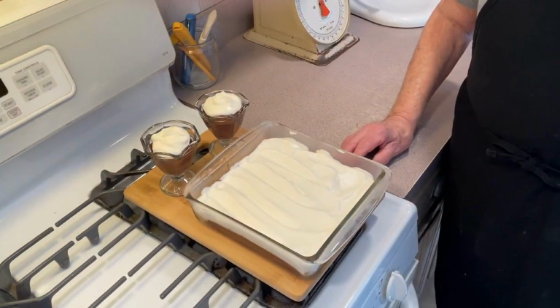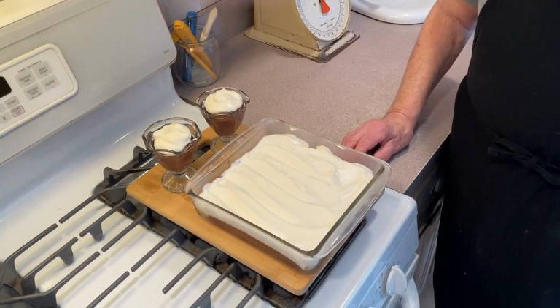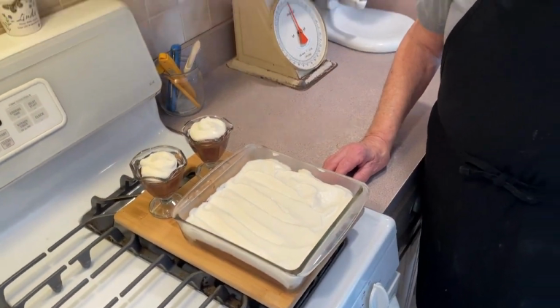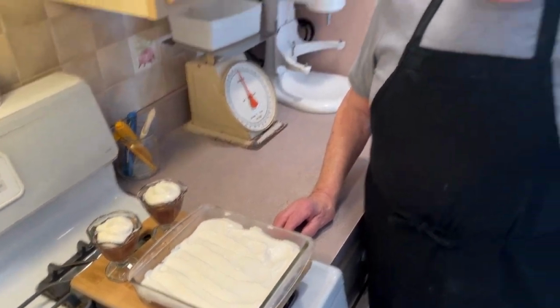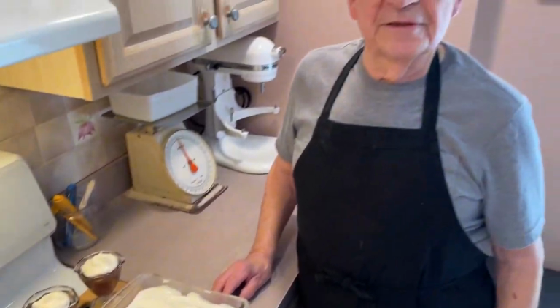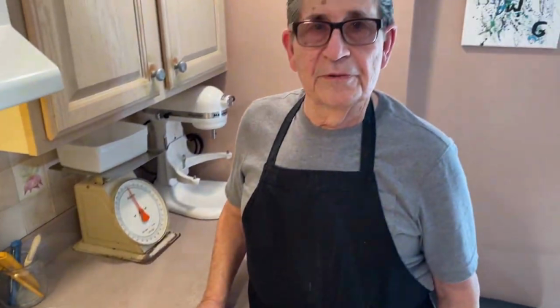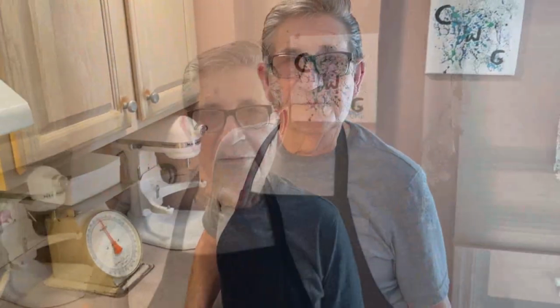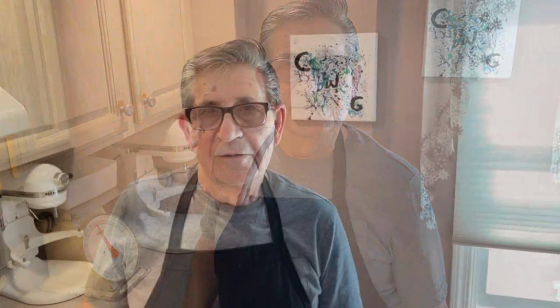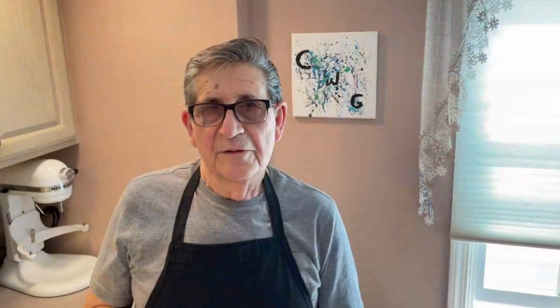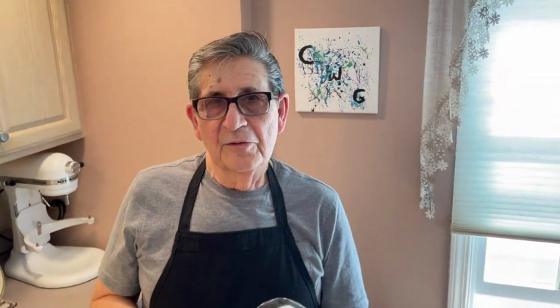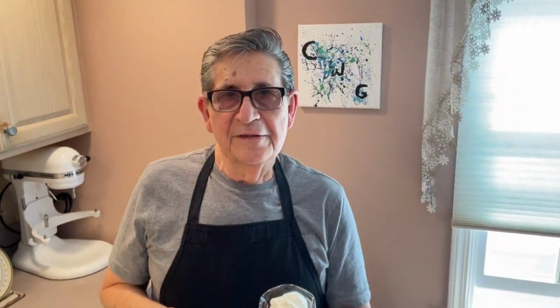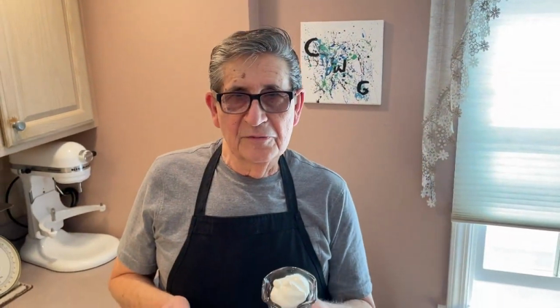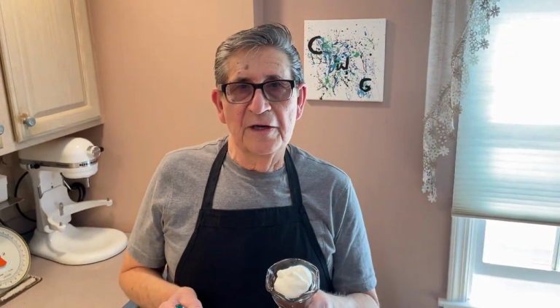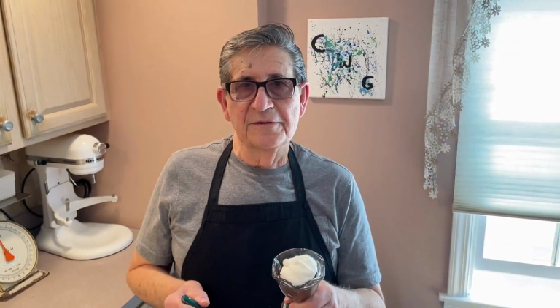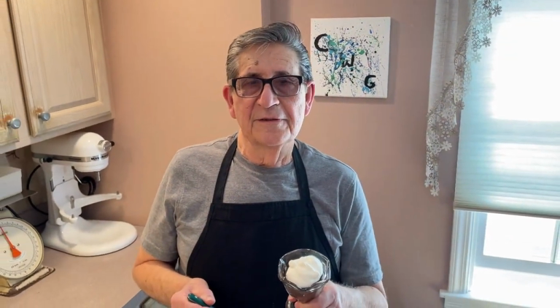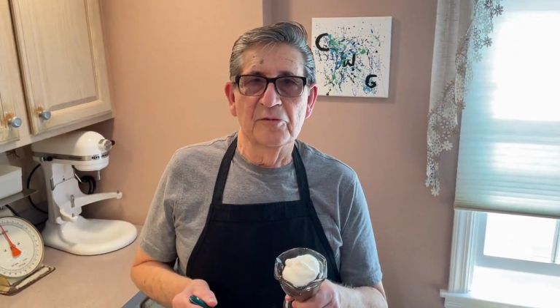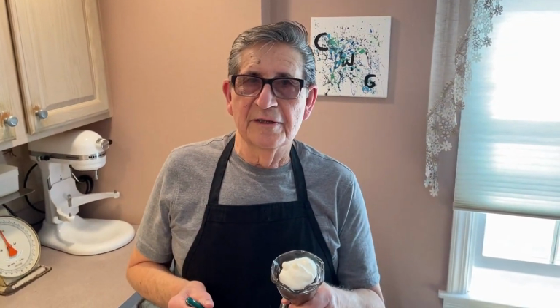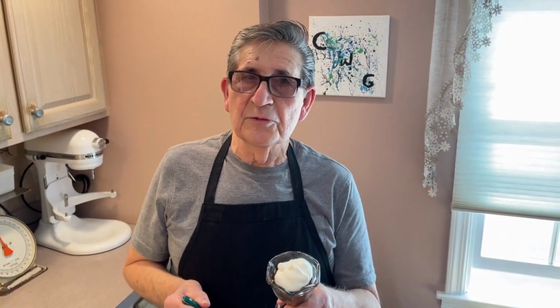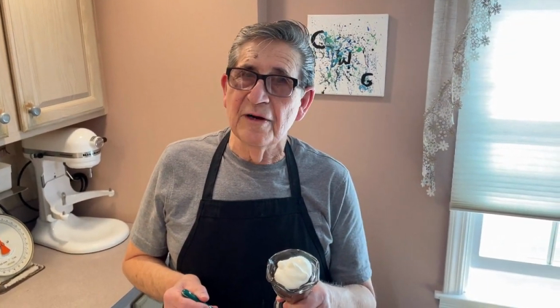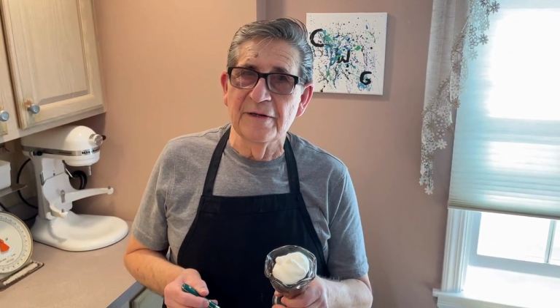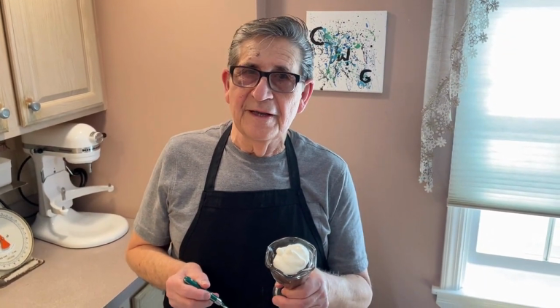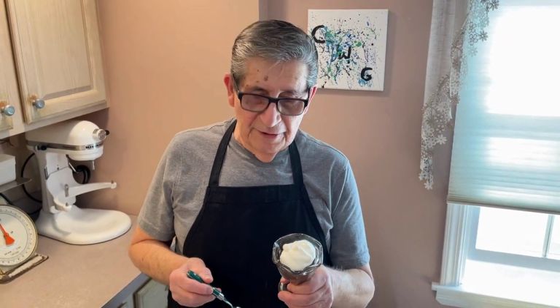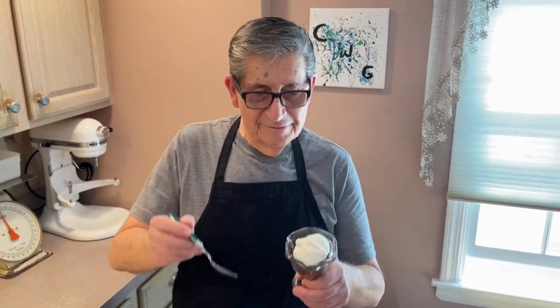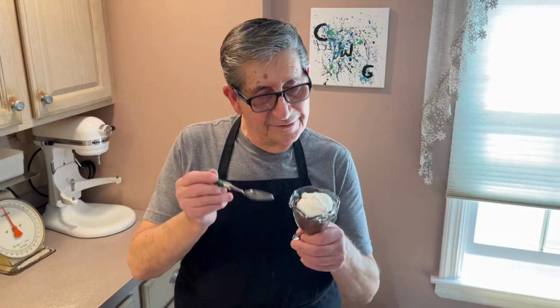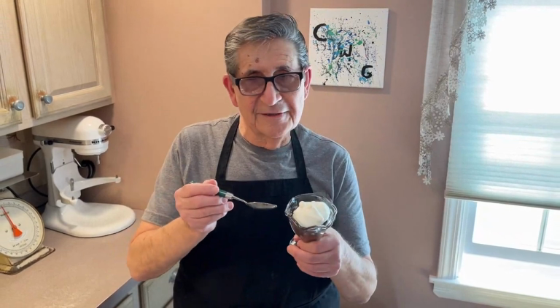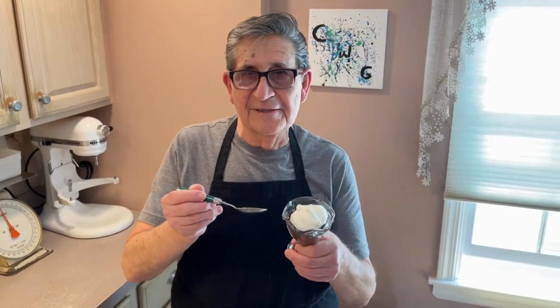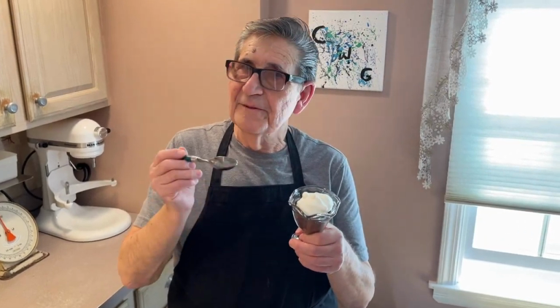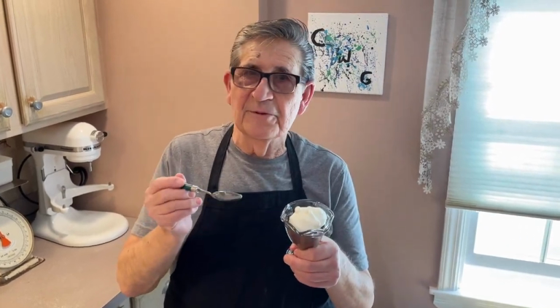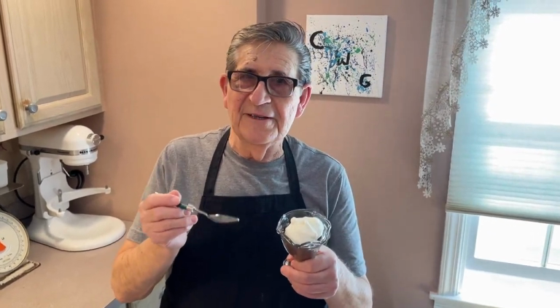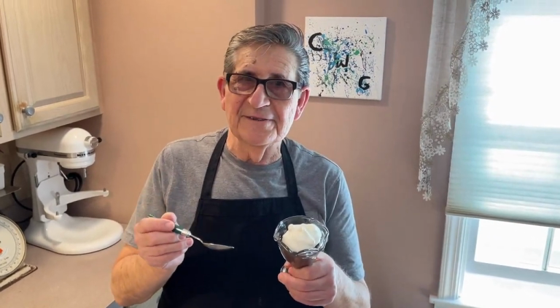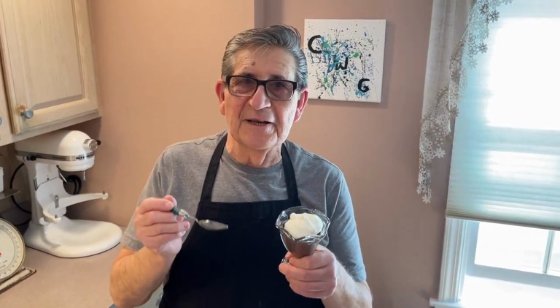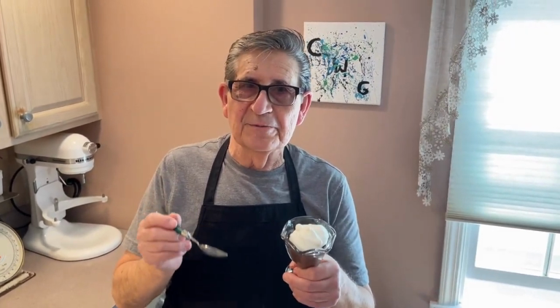And that's it — simple! Thanks for watching, don't forget to subscribe and hit that bell. This is it — I'm going to eat this. Thank you!